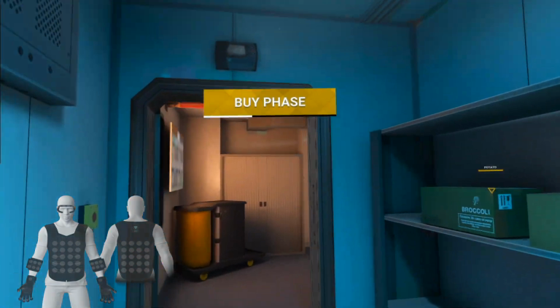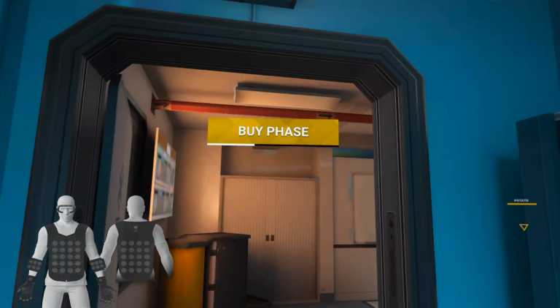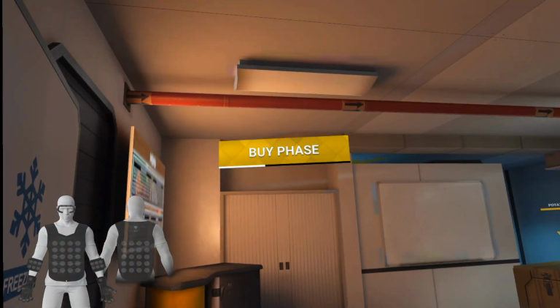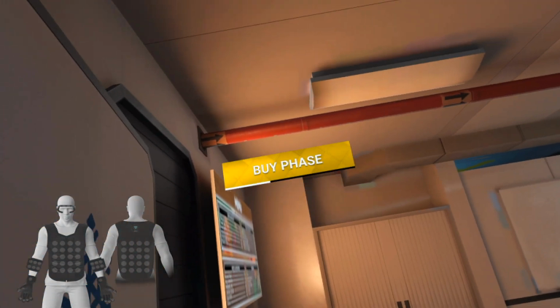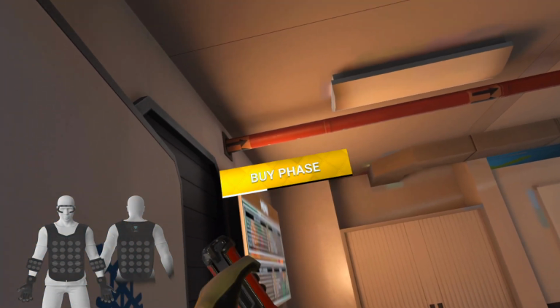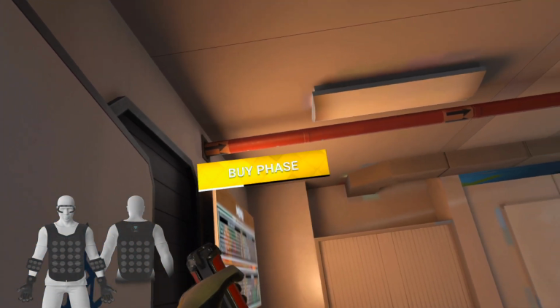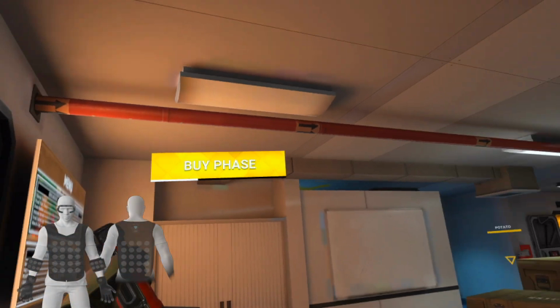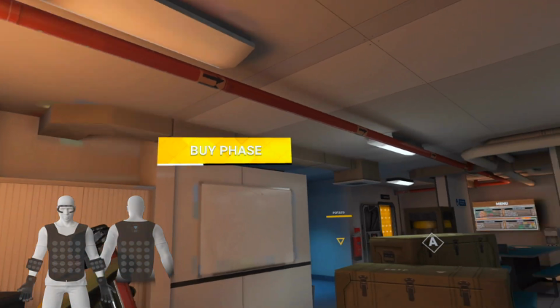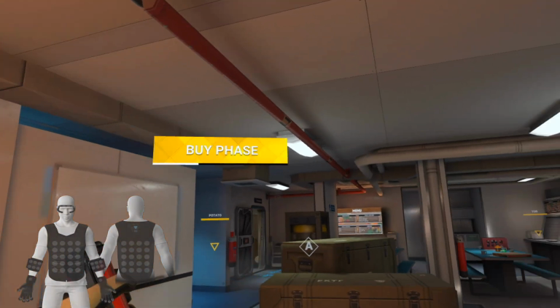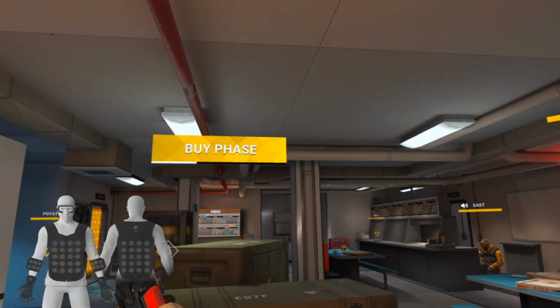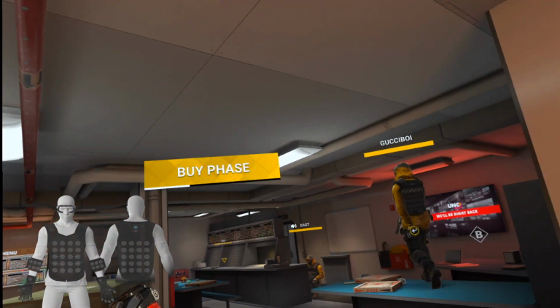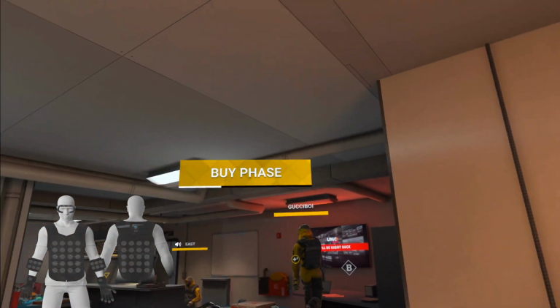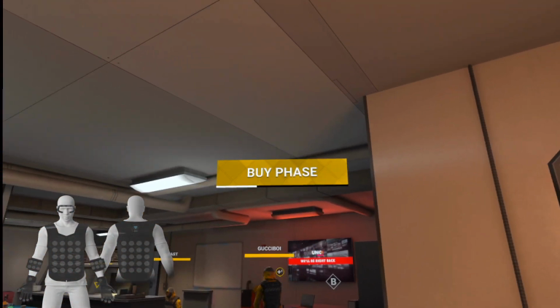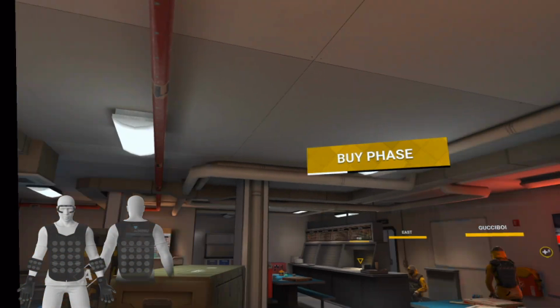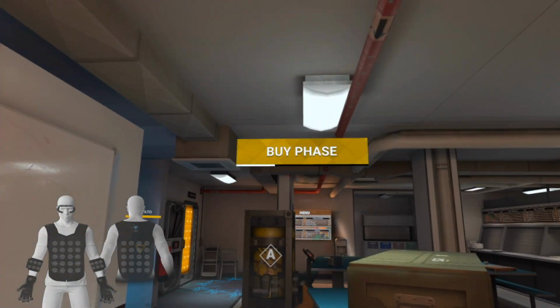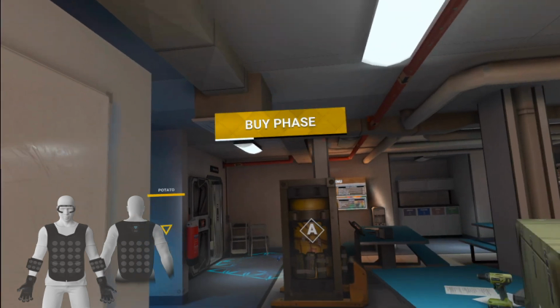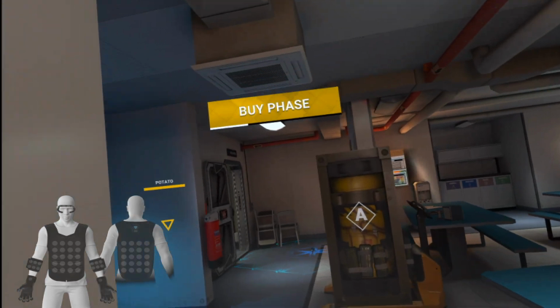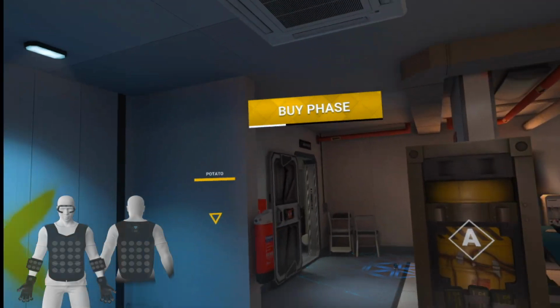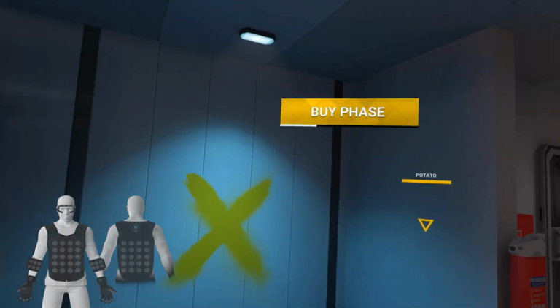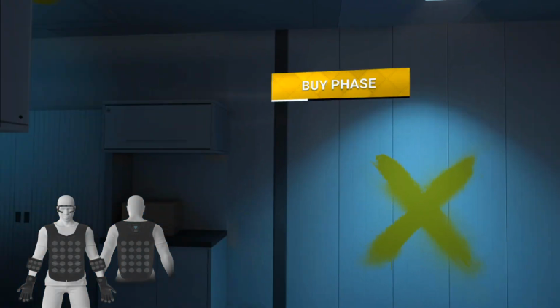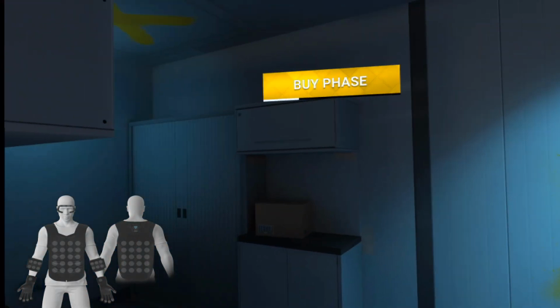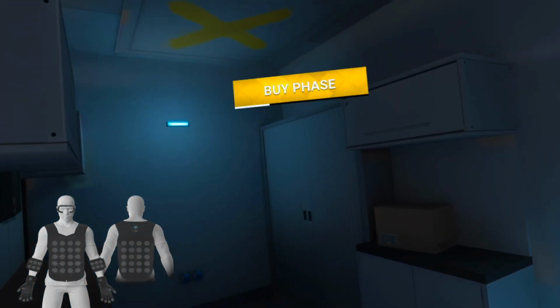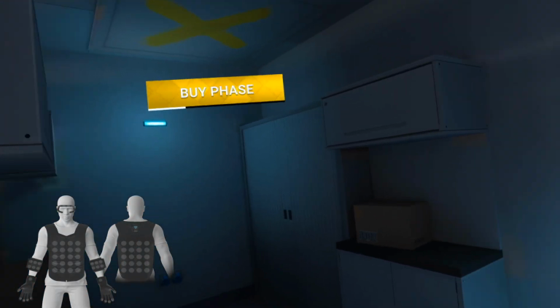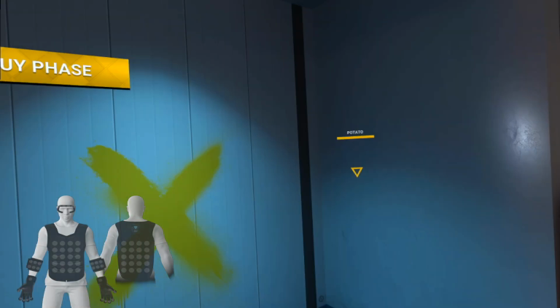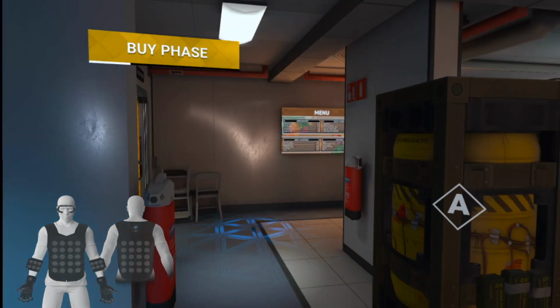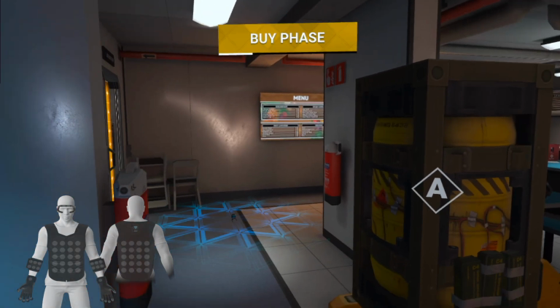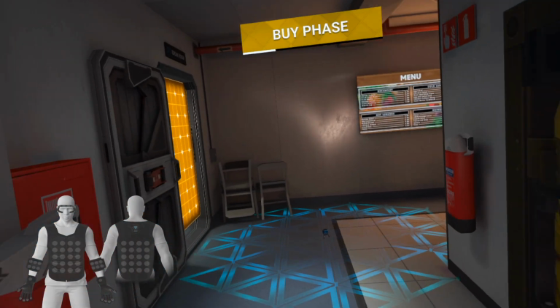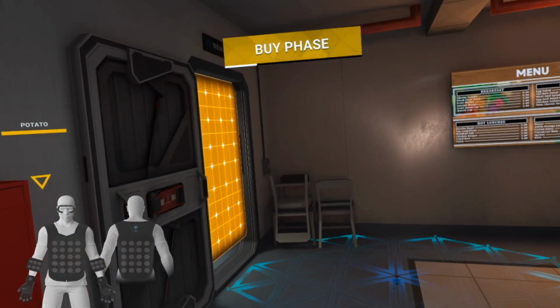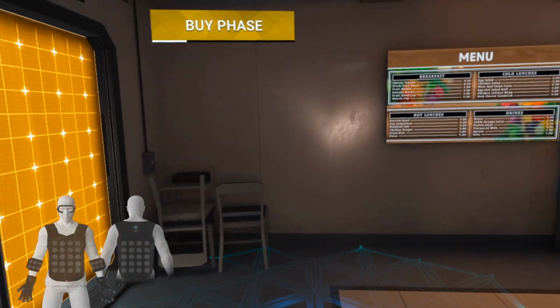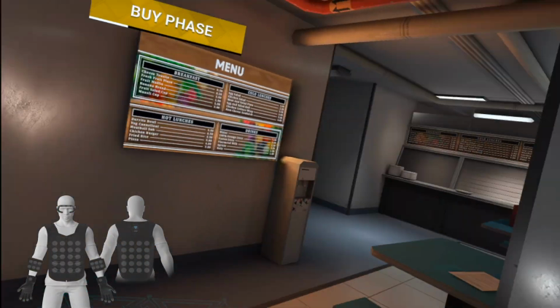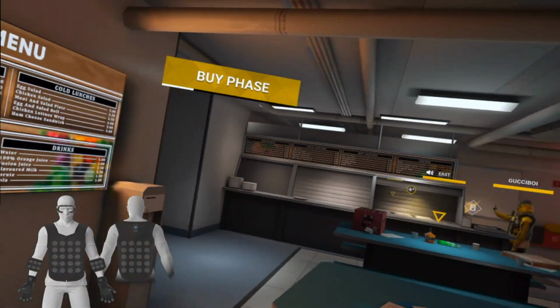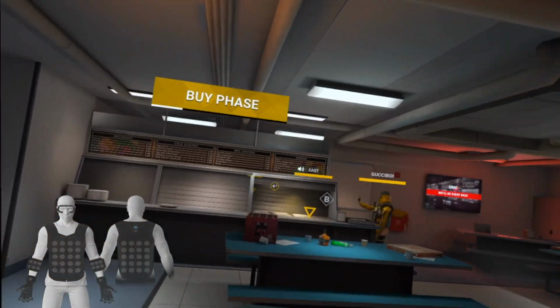I like the lighting a lot. There's a lot of variation in the colors, so it doesn't all feel like it's the same room.